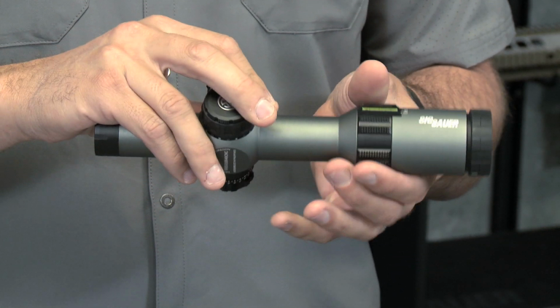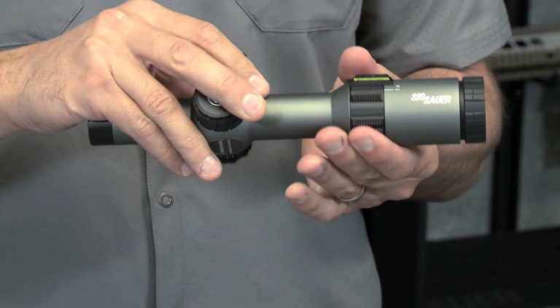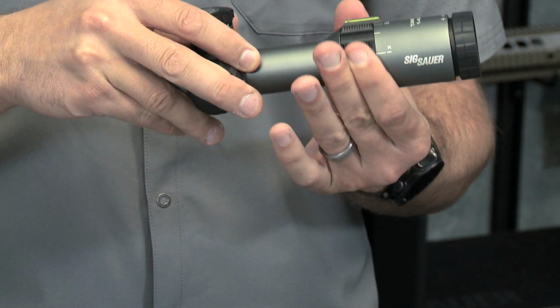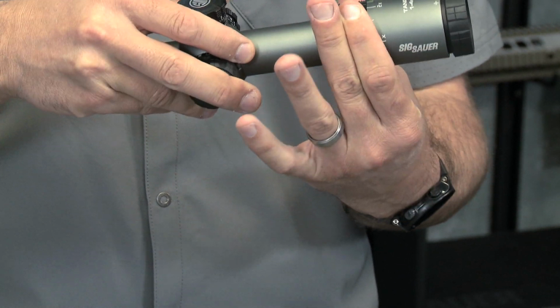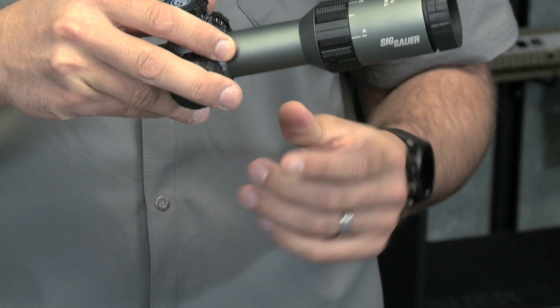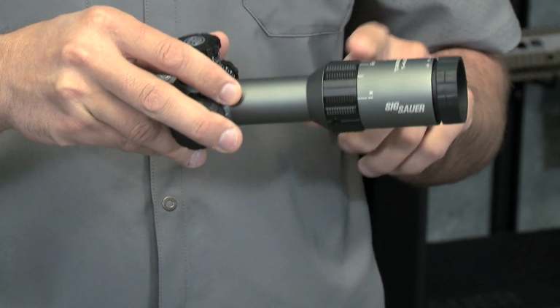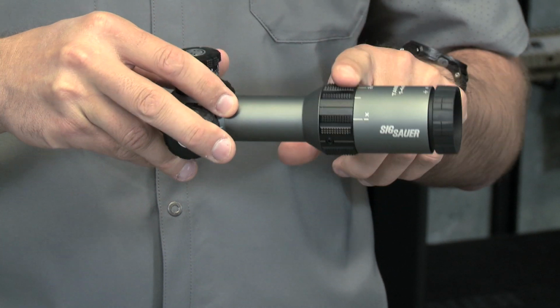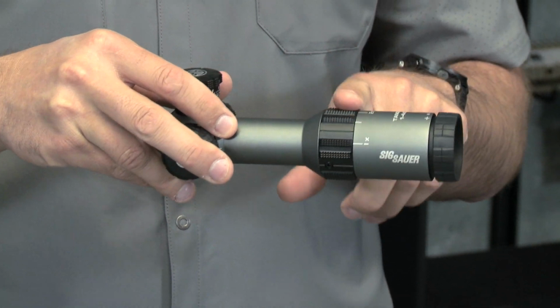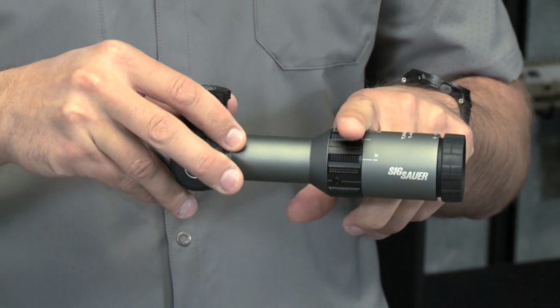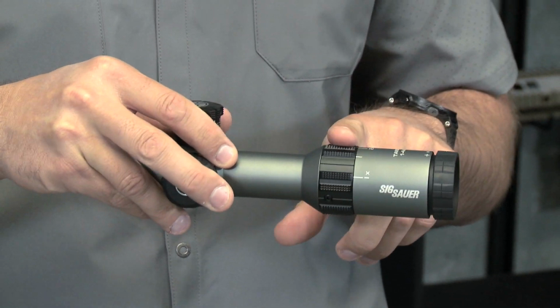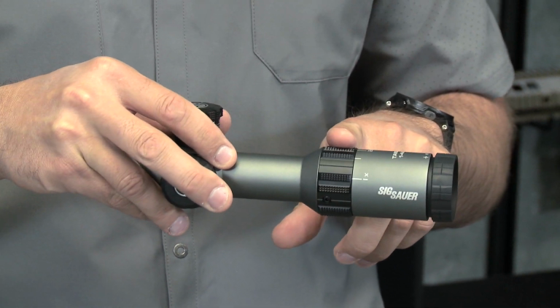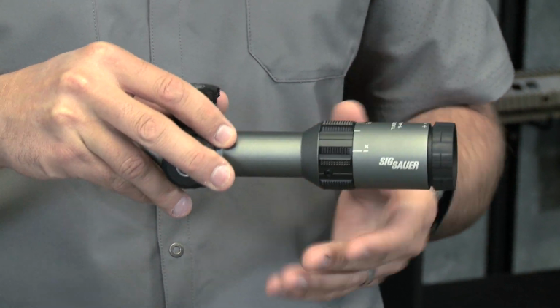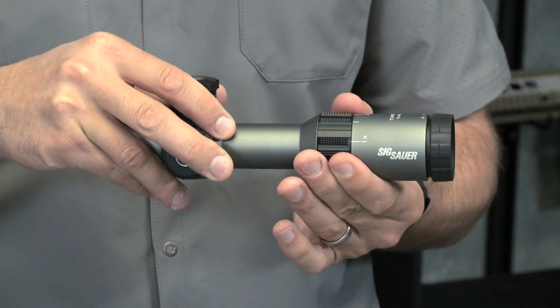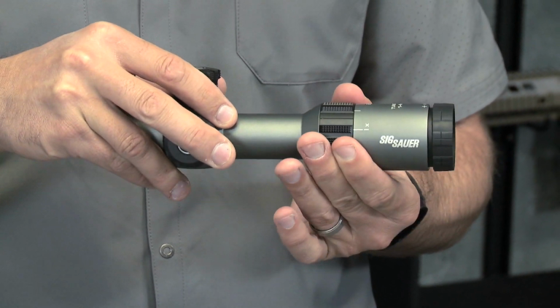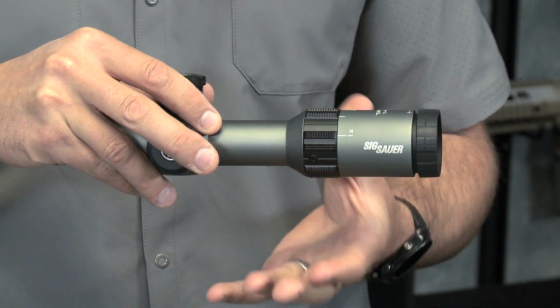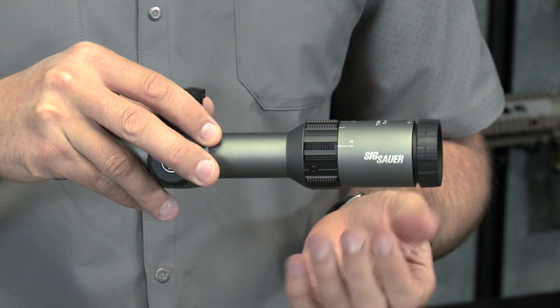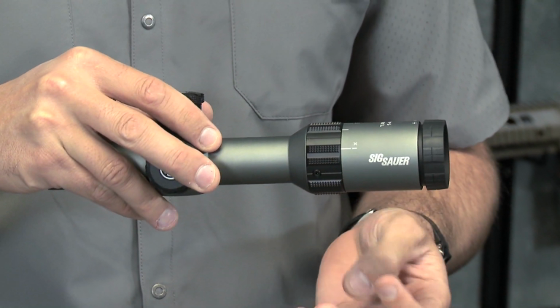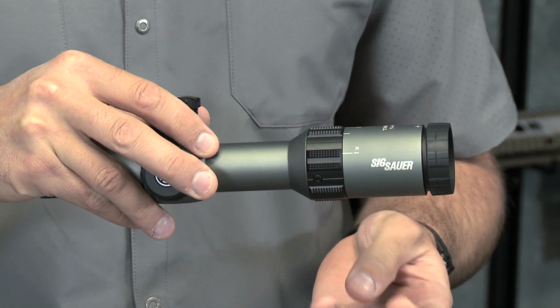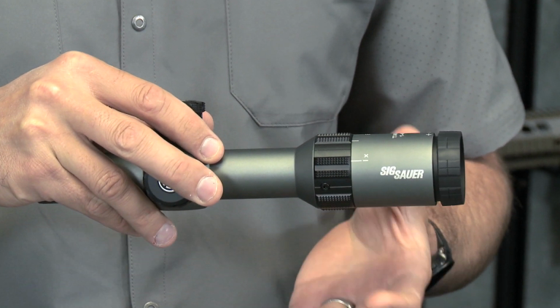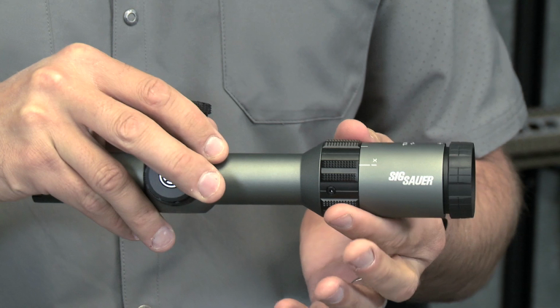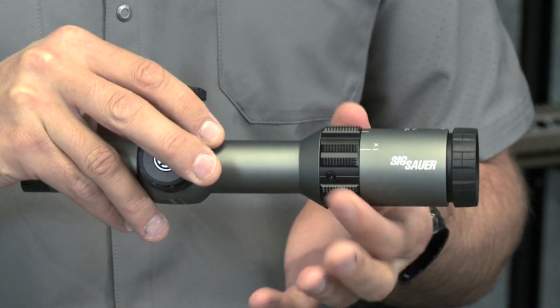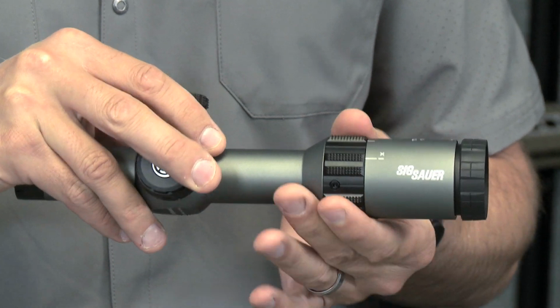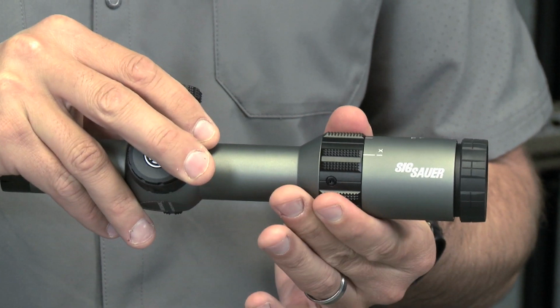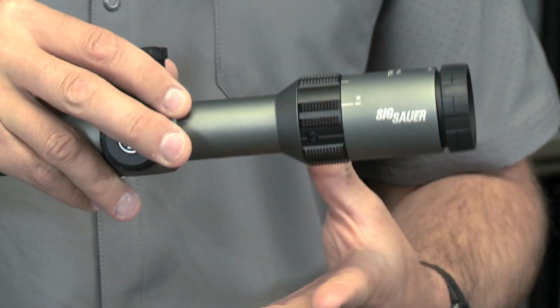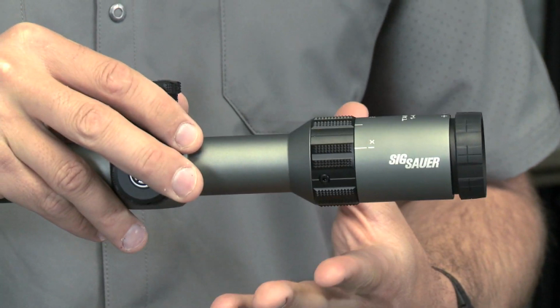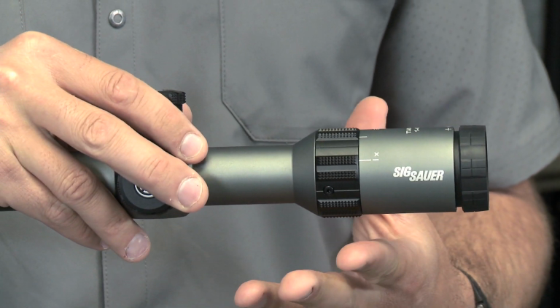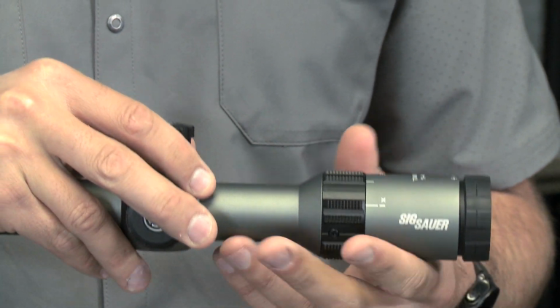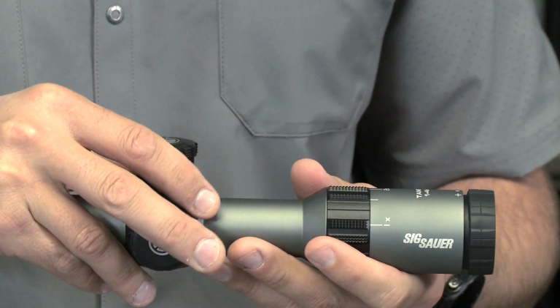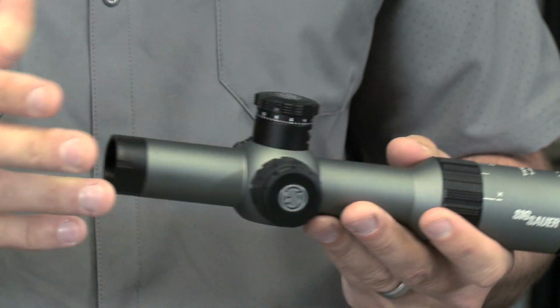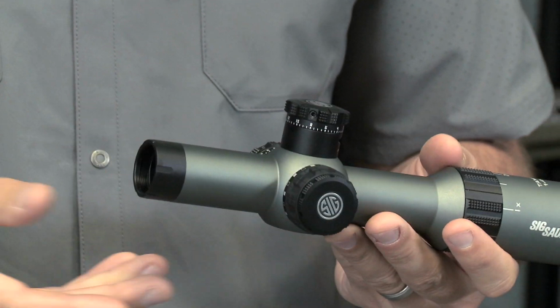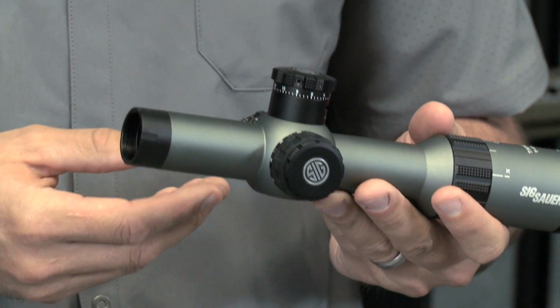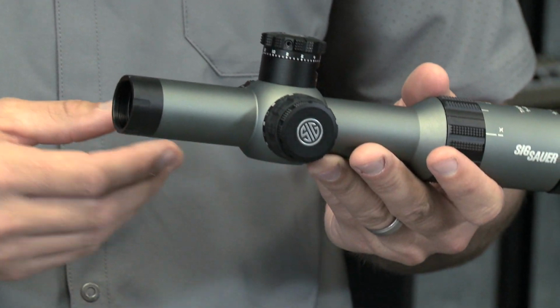And then power all the way up on that neutral power setting knob. Great friction and great grip, even with gloves on or in wet, rainy situations. Good grip — power that right up there and you're going to be good to go.